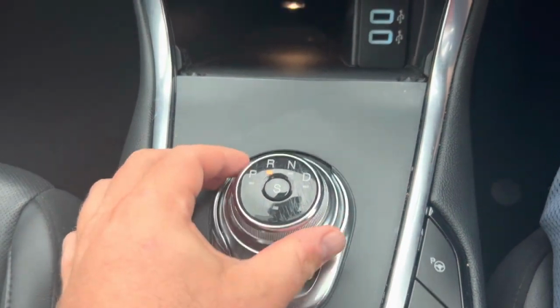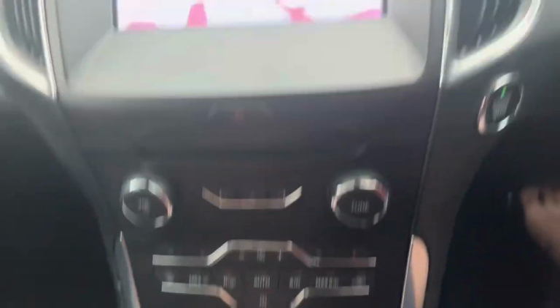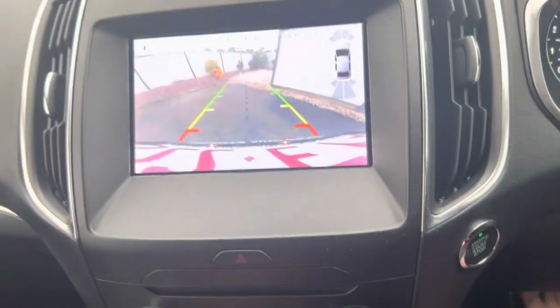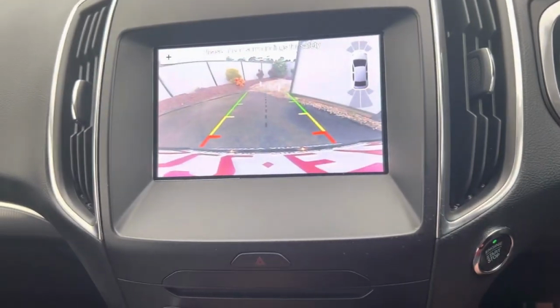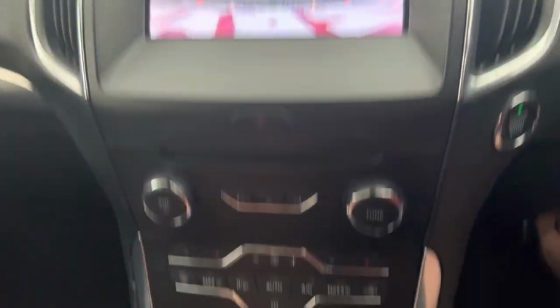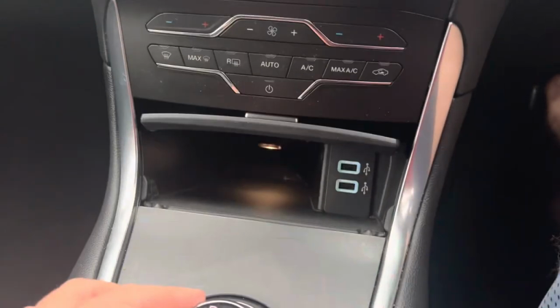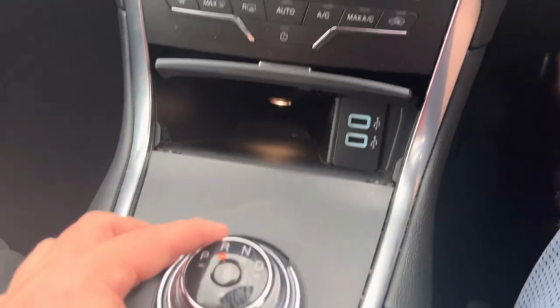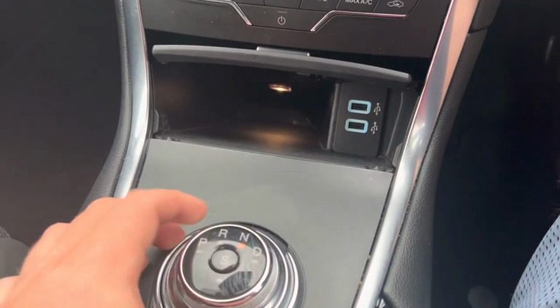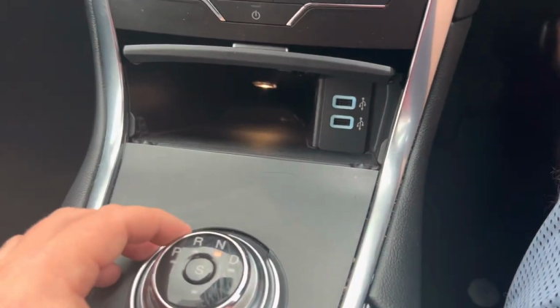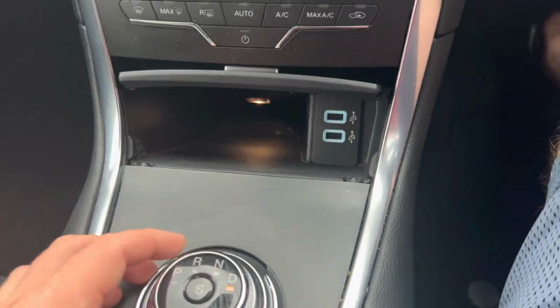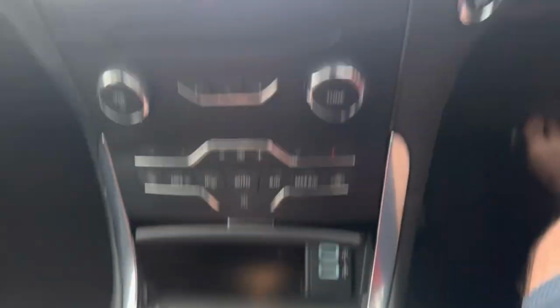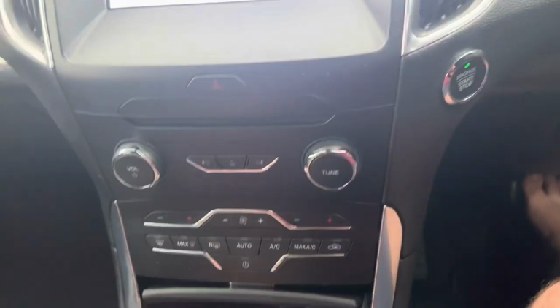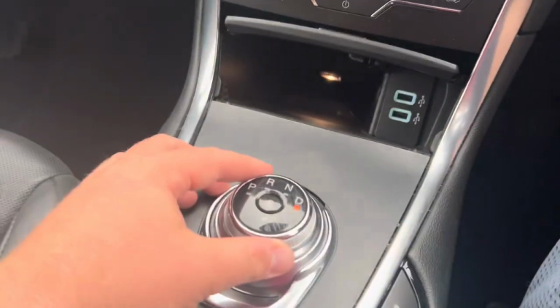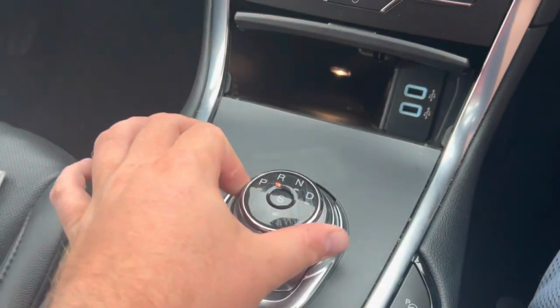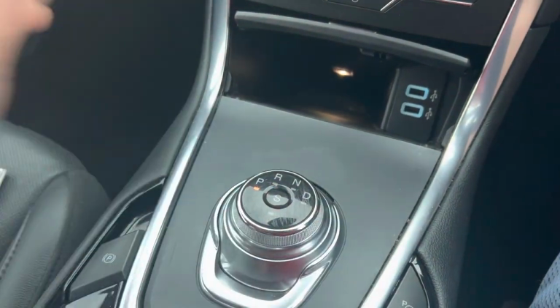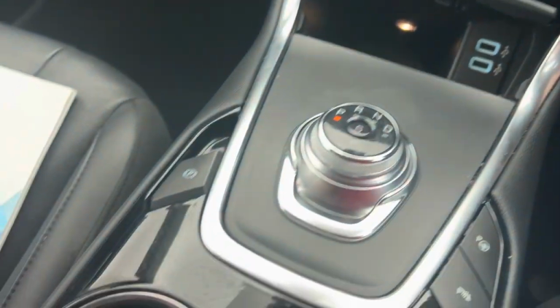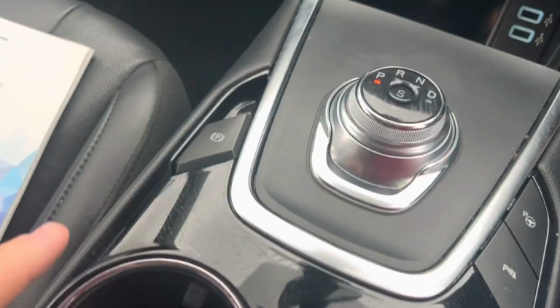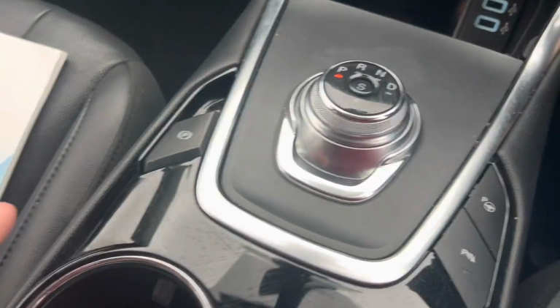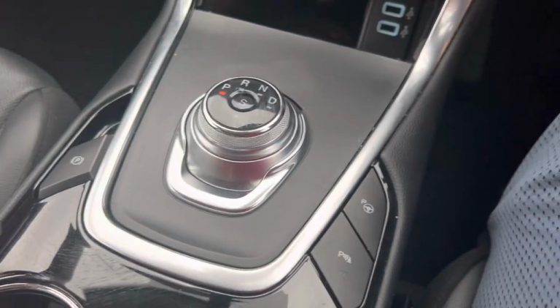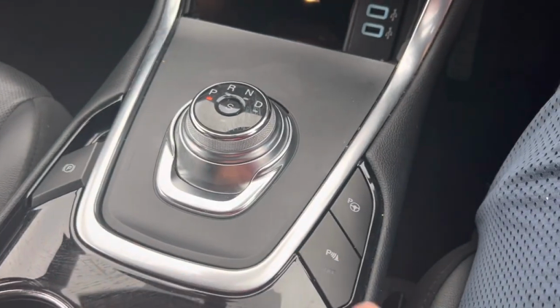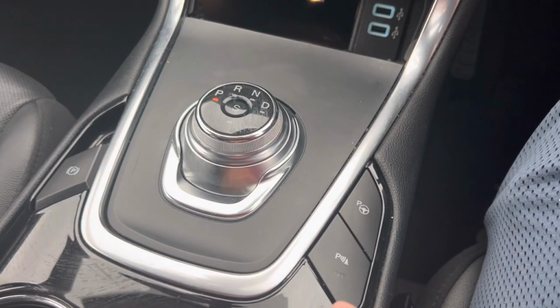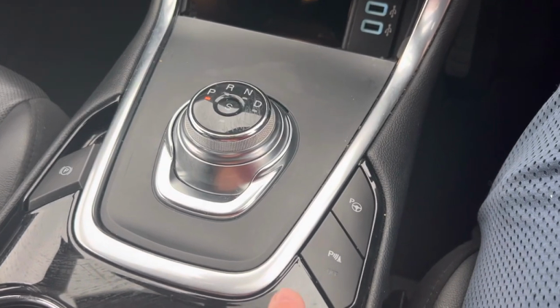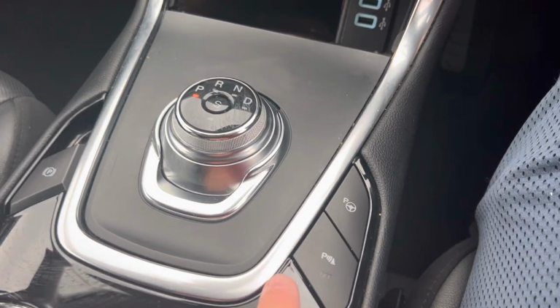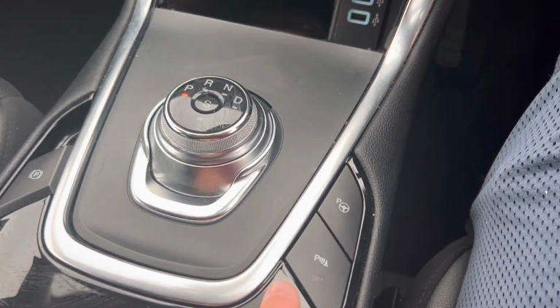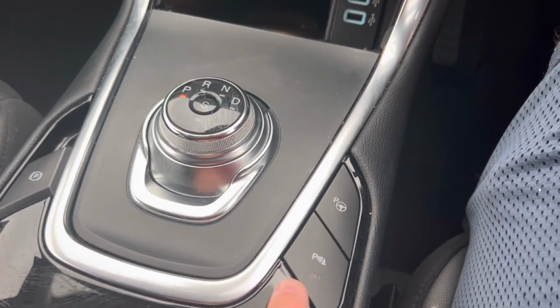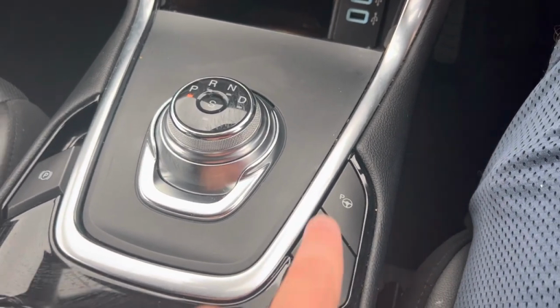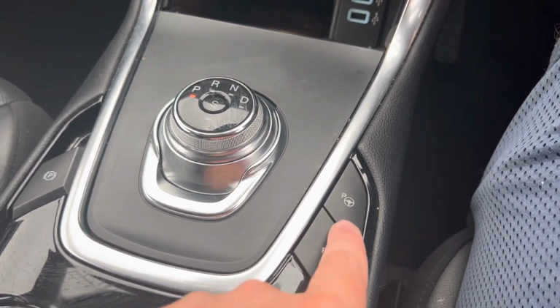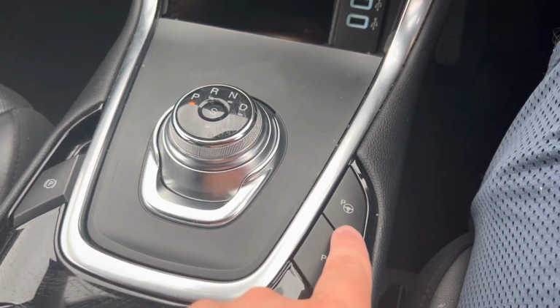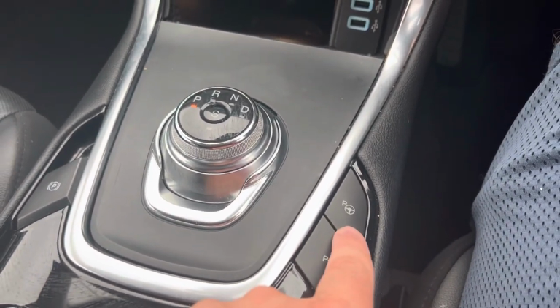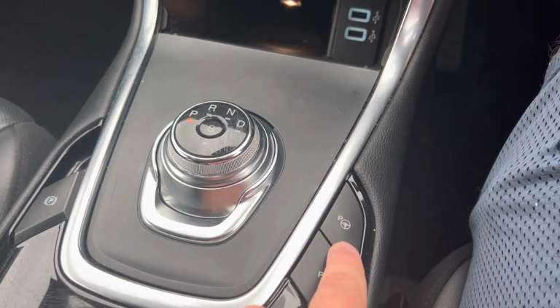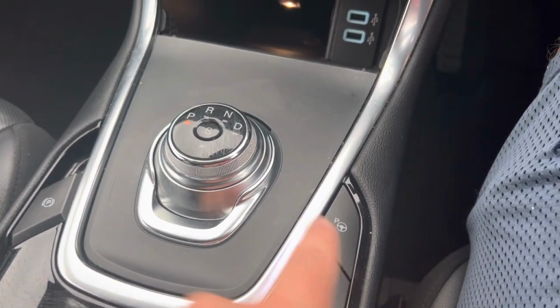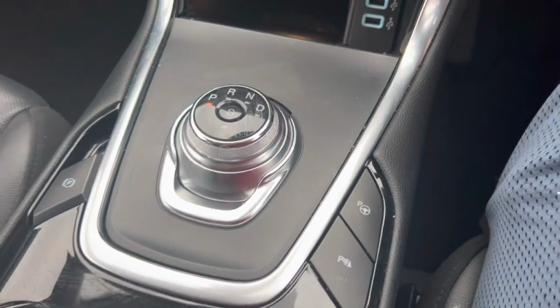You've got reverse, you've got your reversing camera, and you've got neutral and then your drive button. Electric parking brake, as well as your parking sensors and rear park assist.